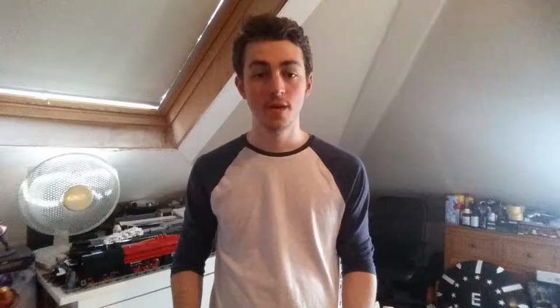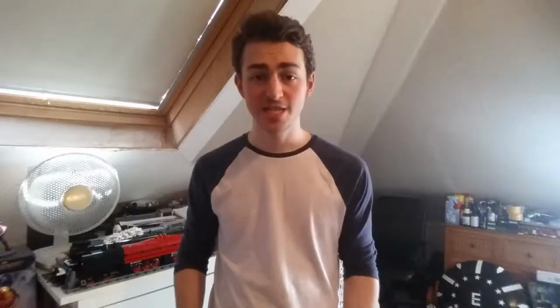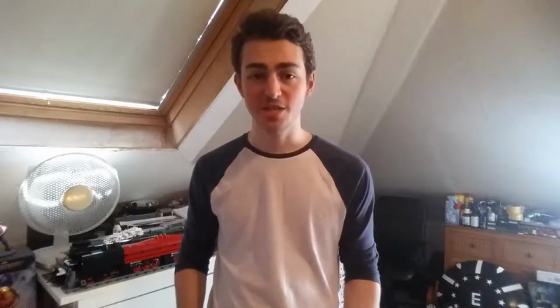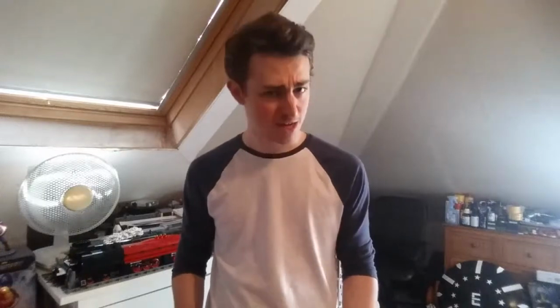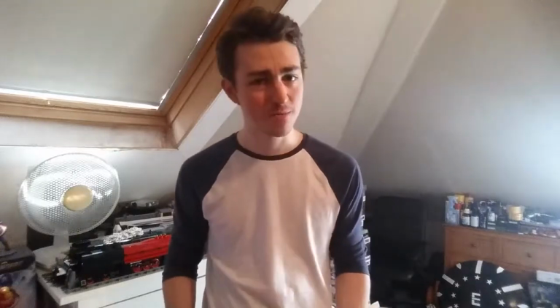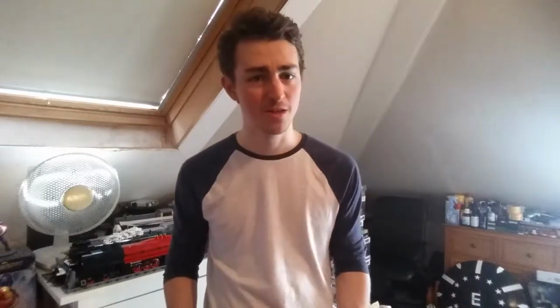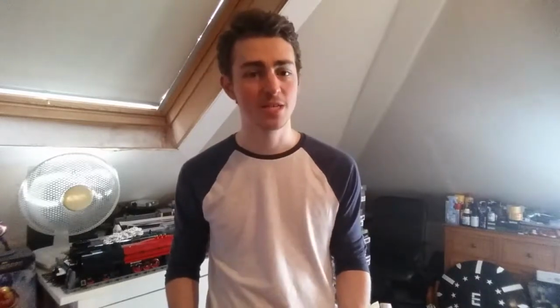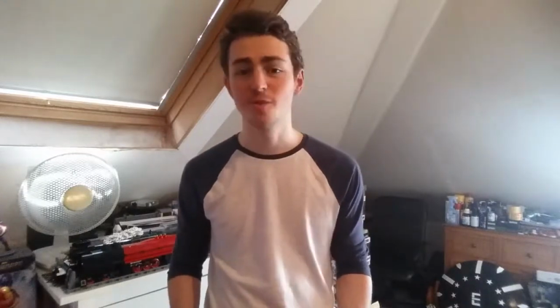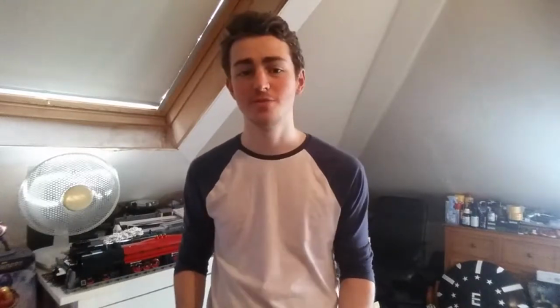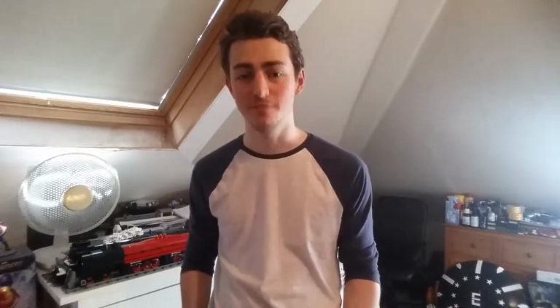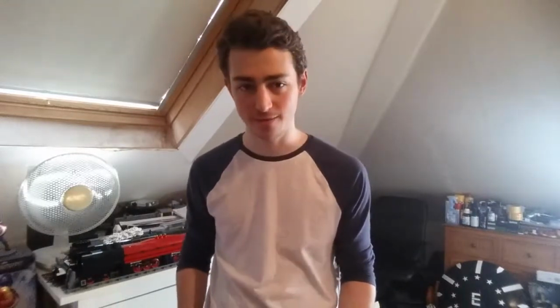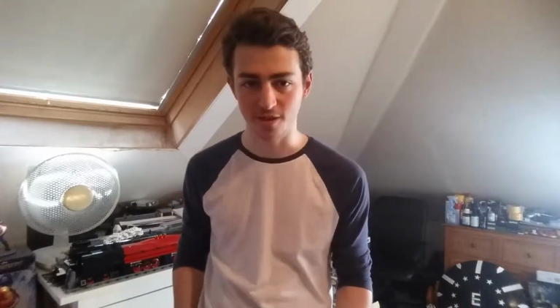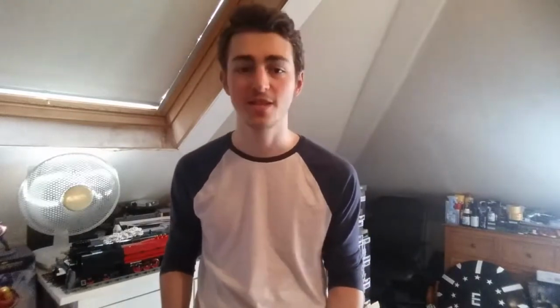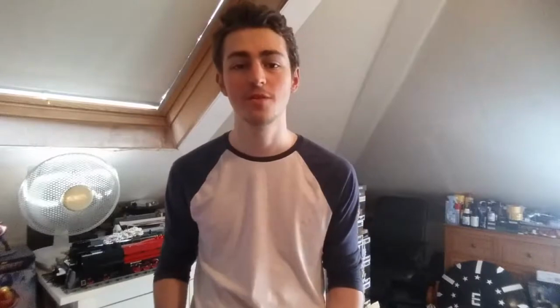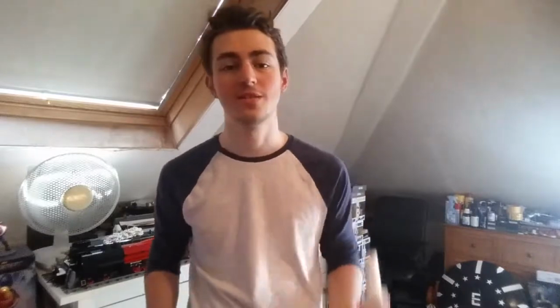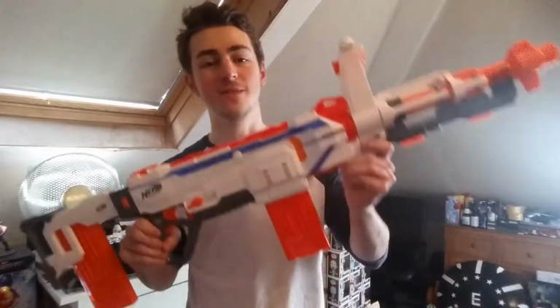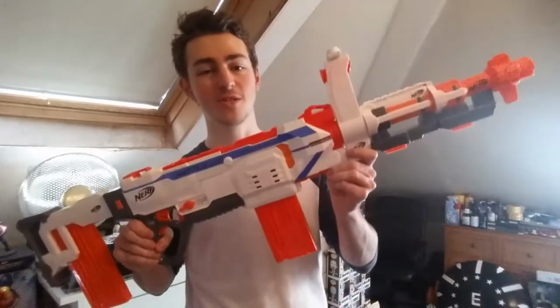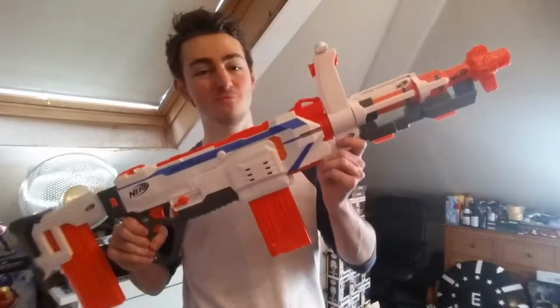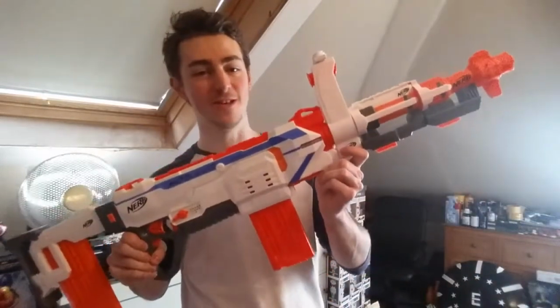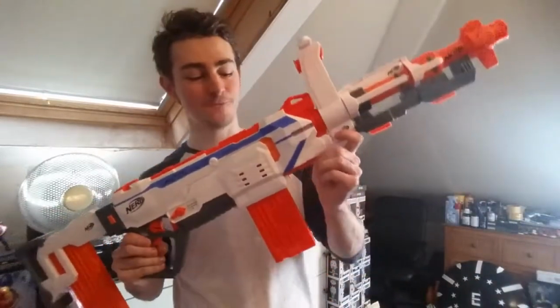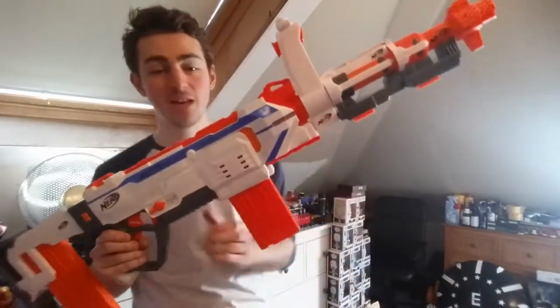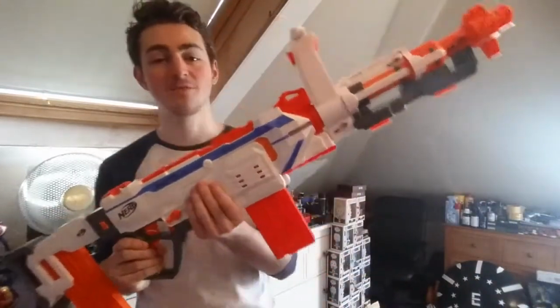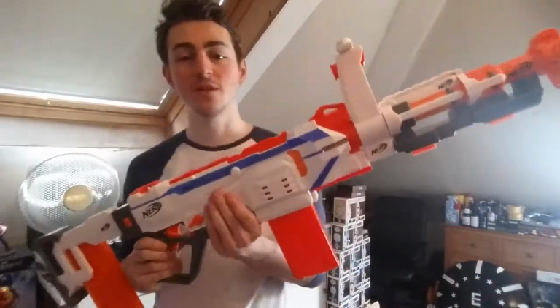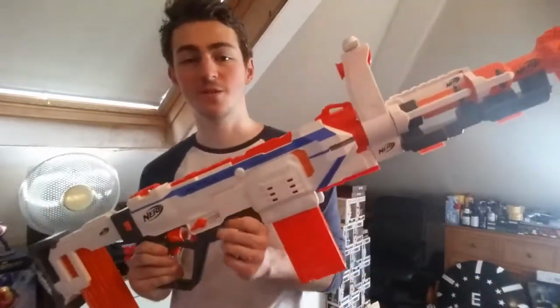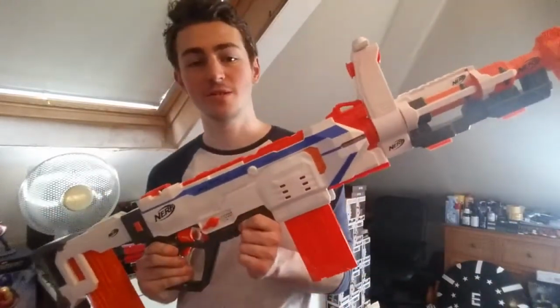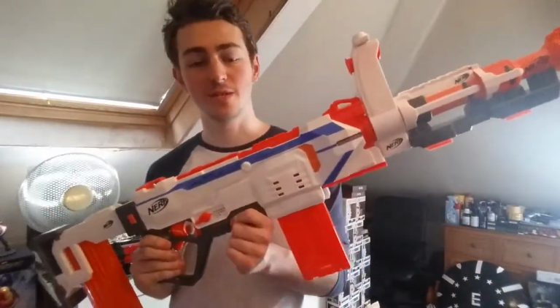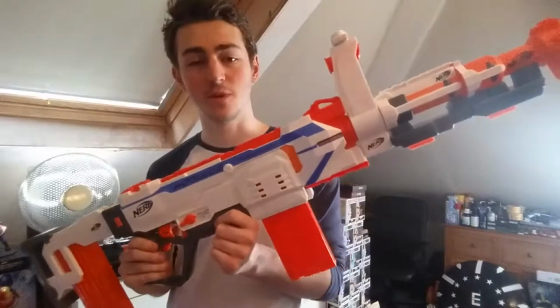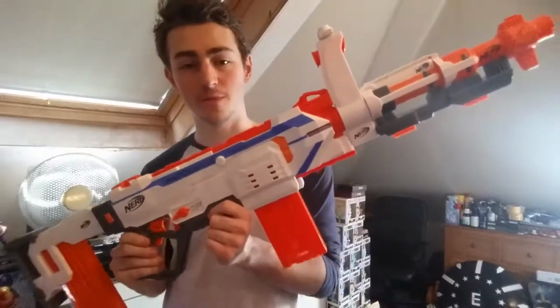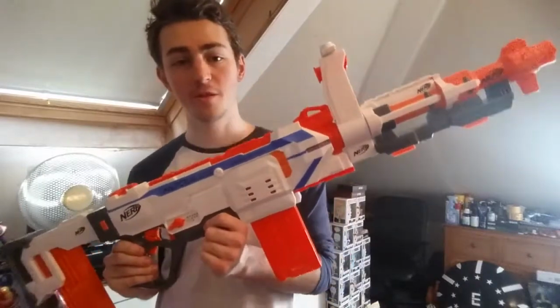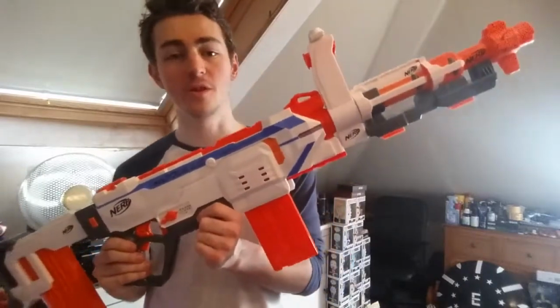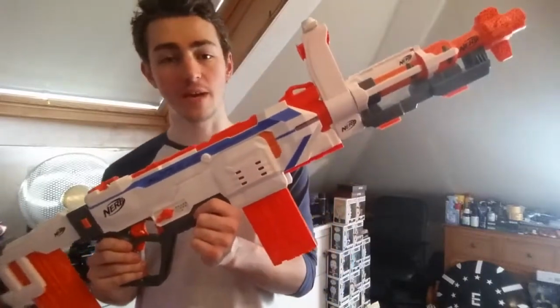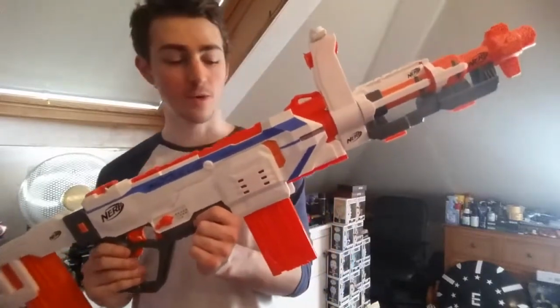Ladies and gentlemen, hello and welcome back to looking at another Nerf Blaster on the channel. My name is Luke Triton and today we're looking at the Modulus Regulator. In this series we look at Nerf Blasters and we decide whether it's worth buying them if you don't already have one.